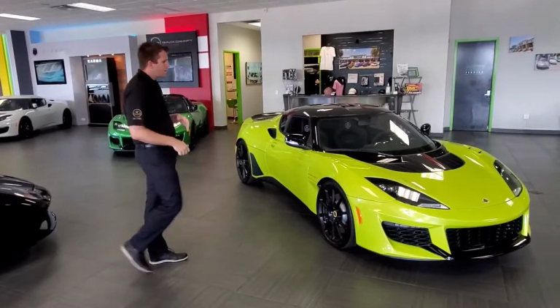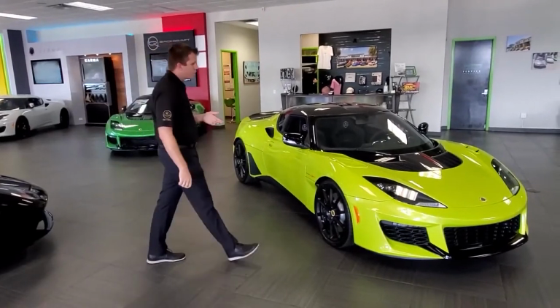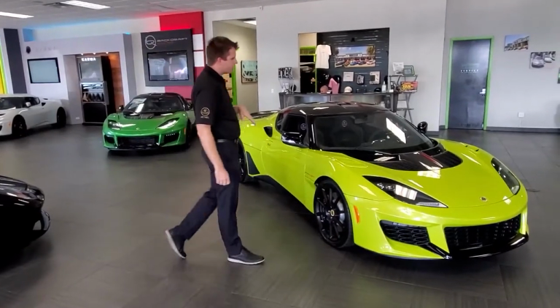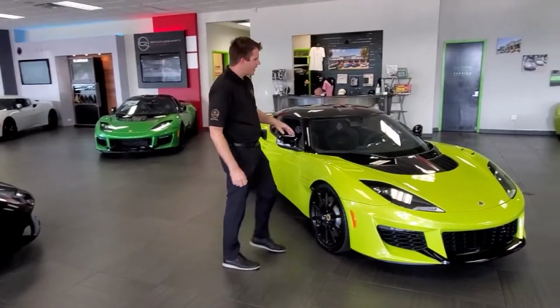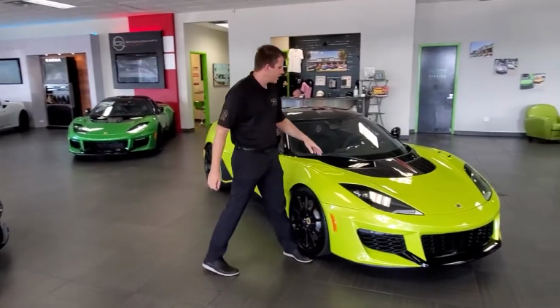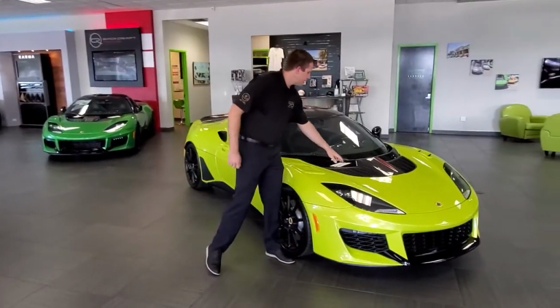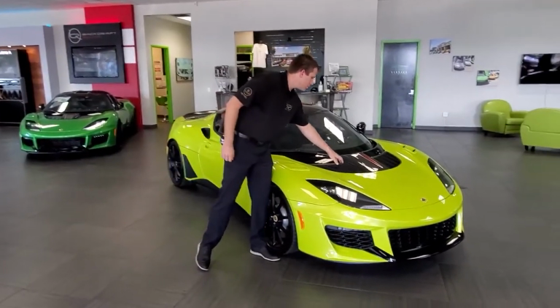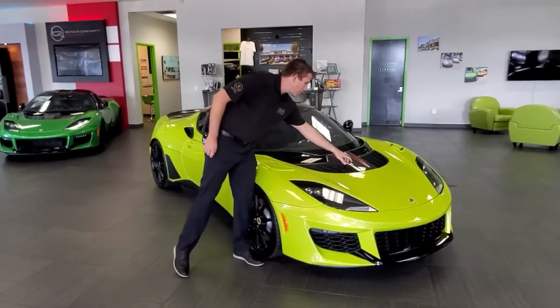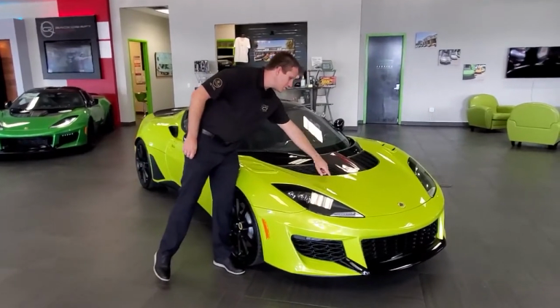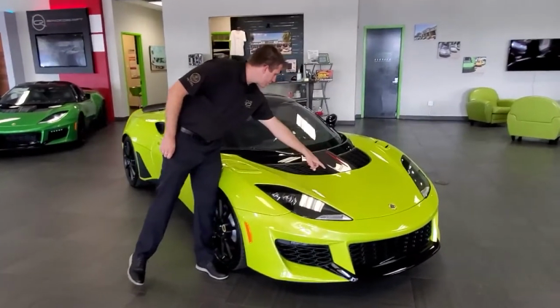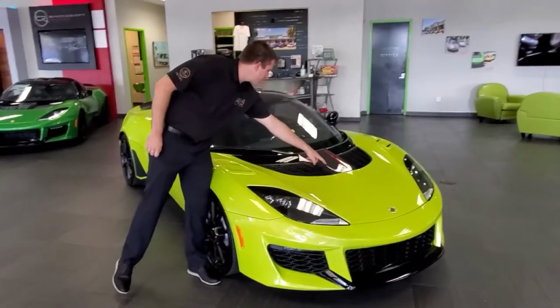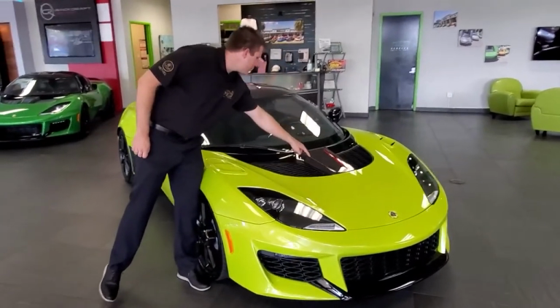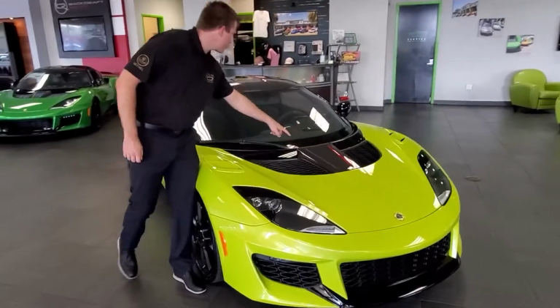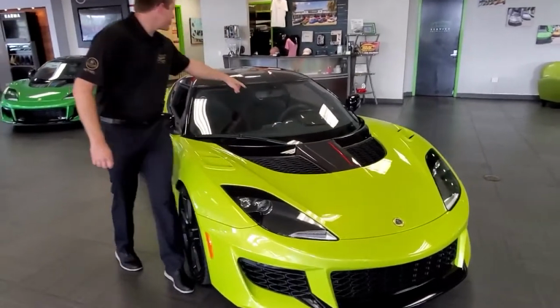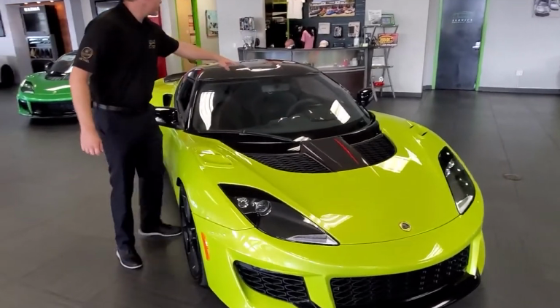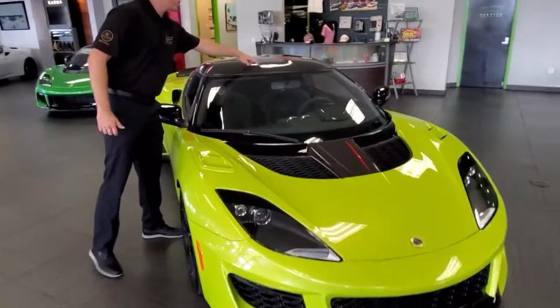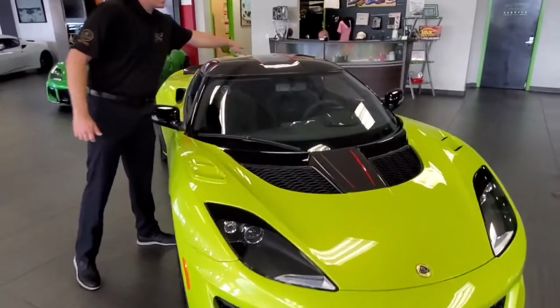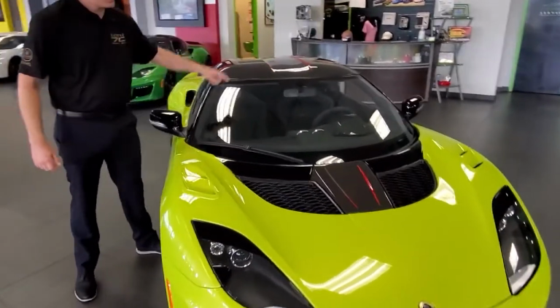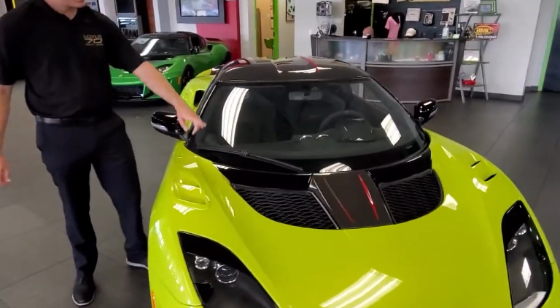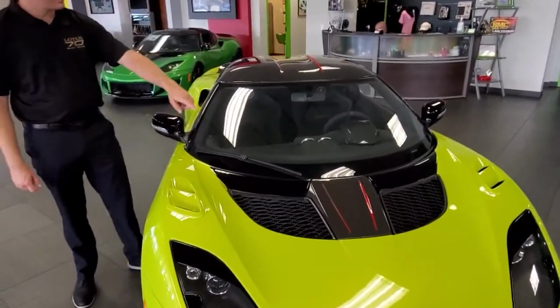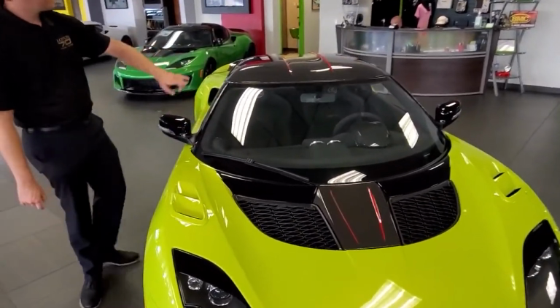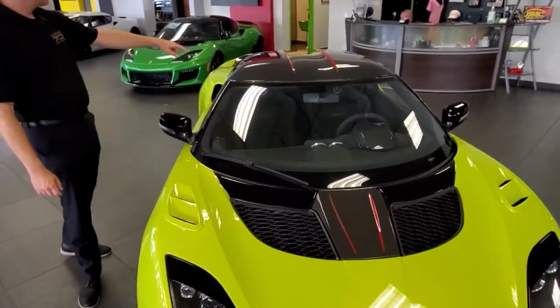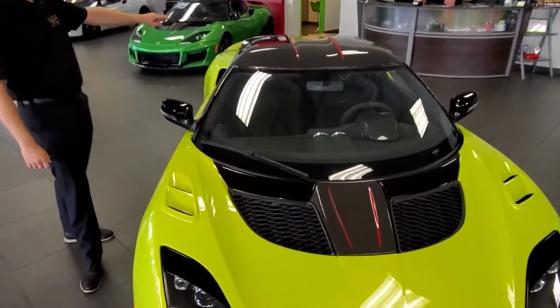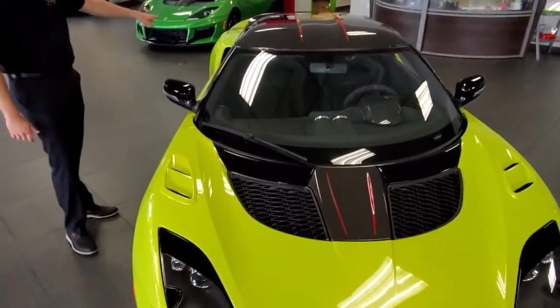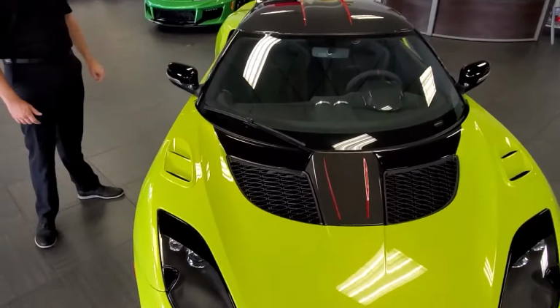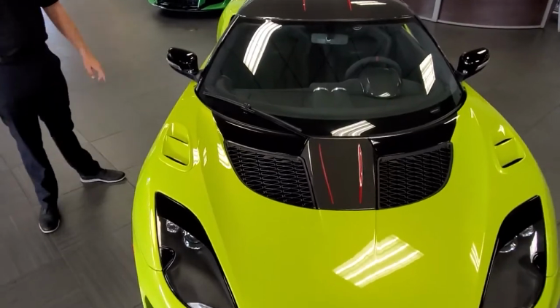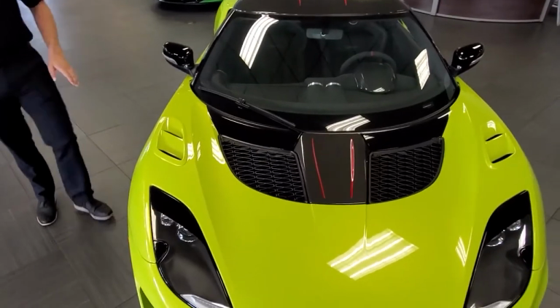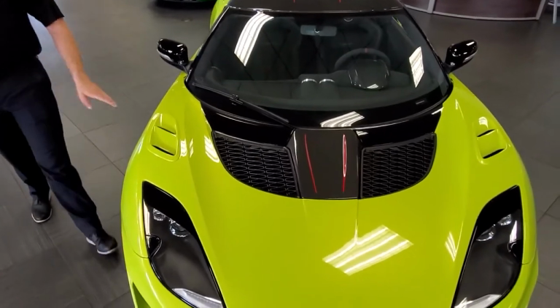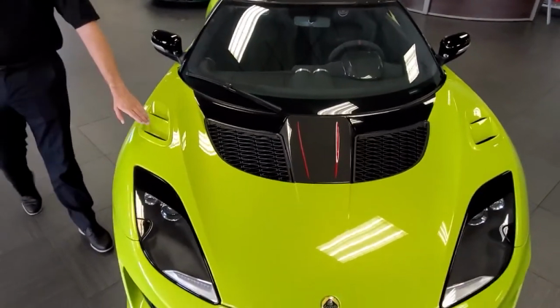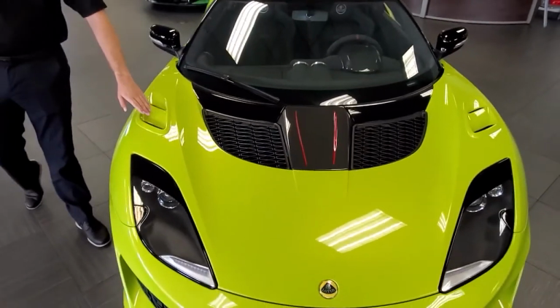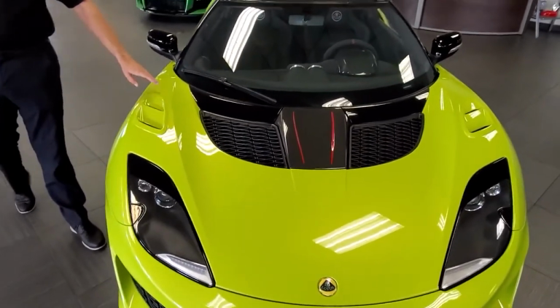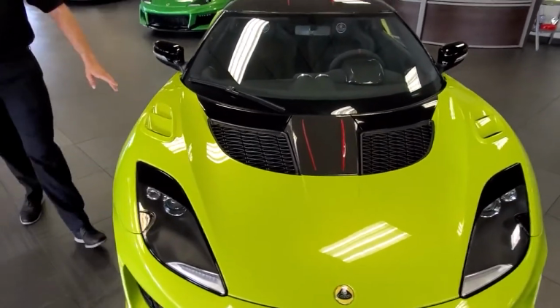This car has the red cat scratches and the carbon fiber pack, so if you look up here you get the little red stripes going down the carbon, carbon front segment, carbon roof, and a carbon rear segment. With the GT you do get the louvered fenders here.